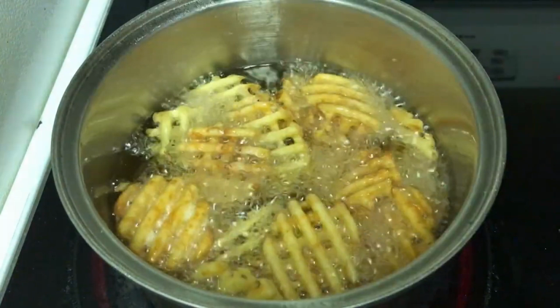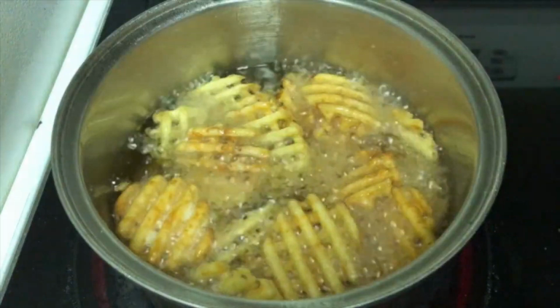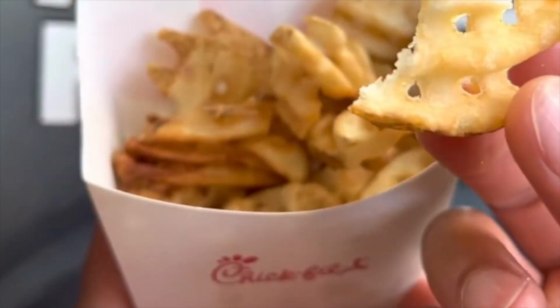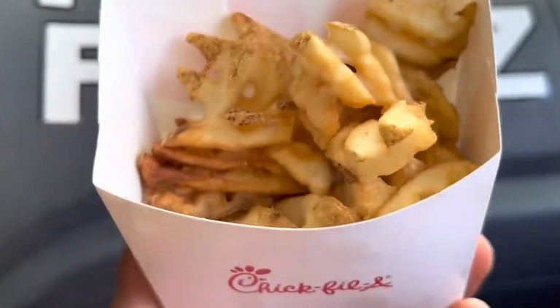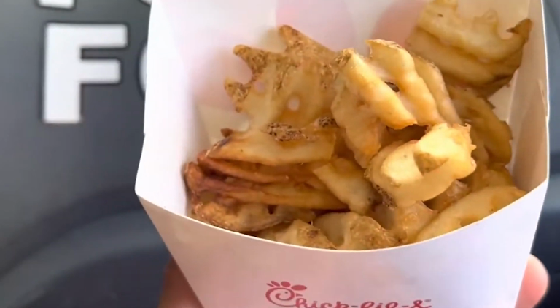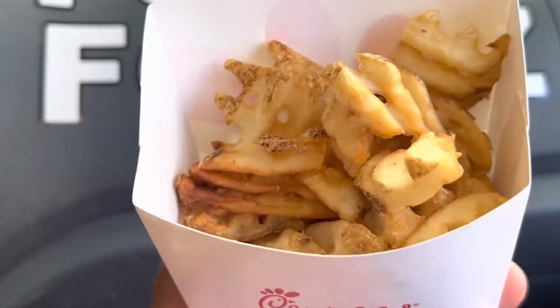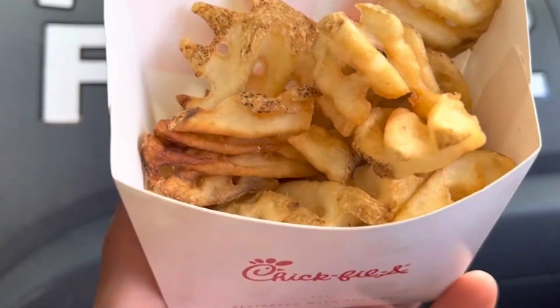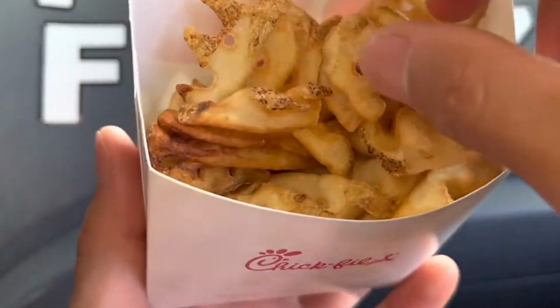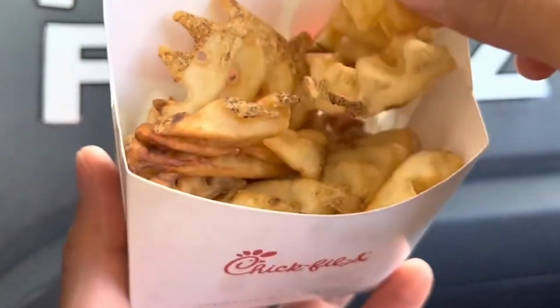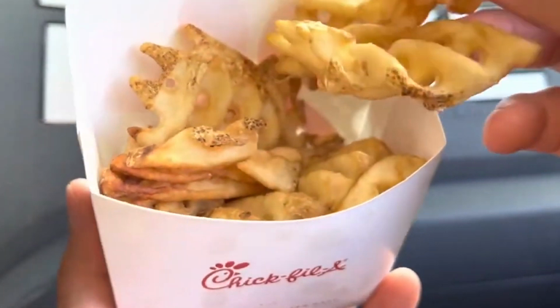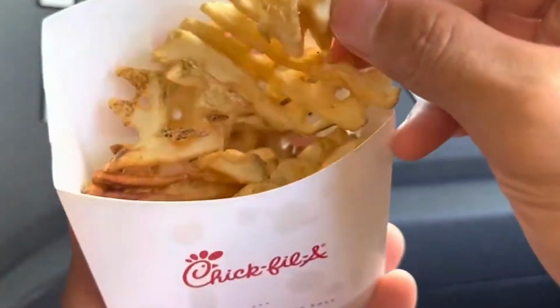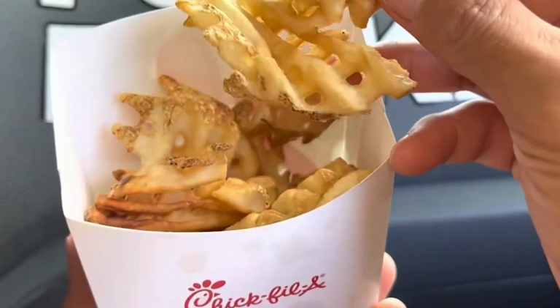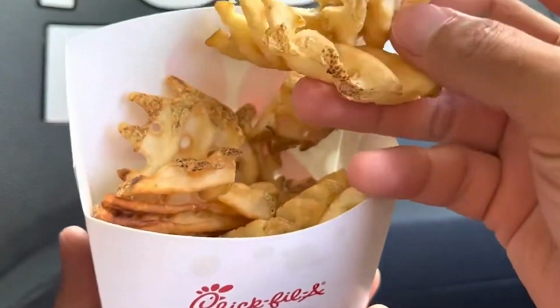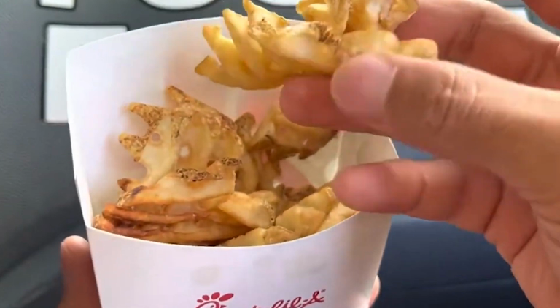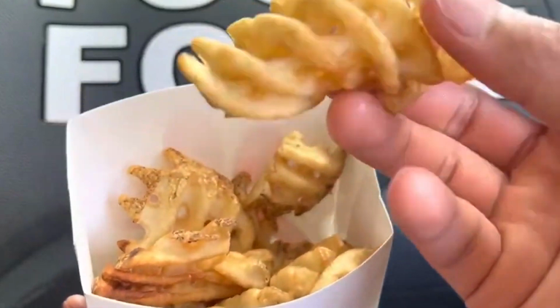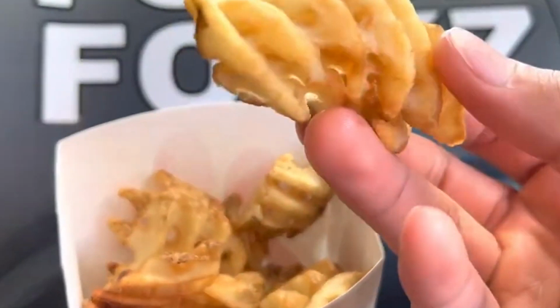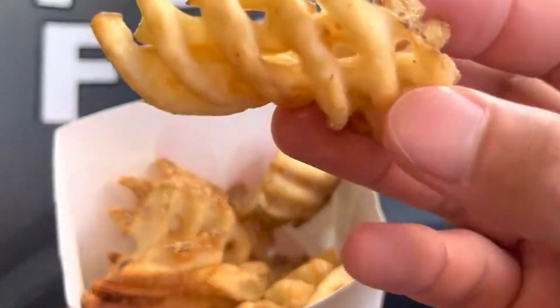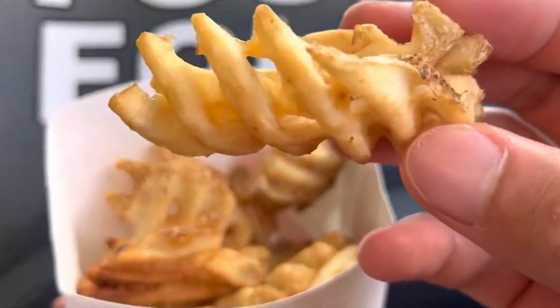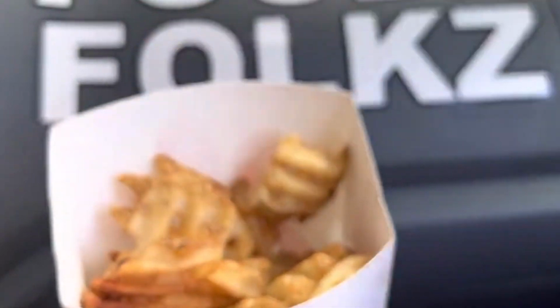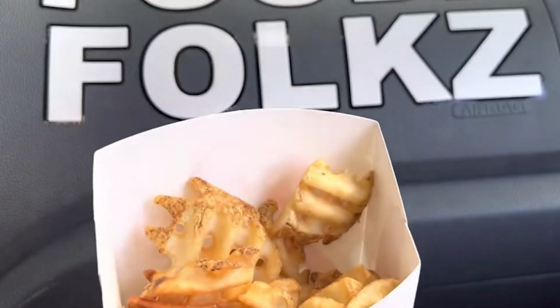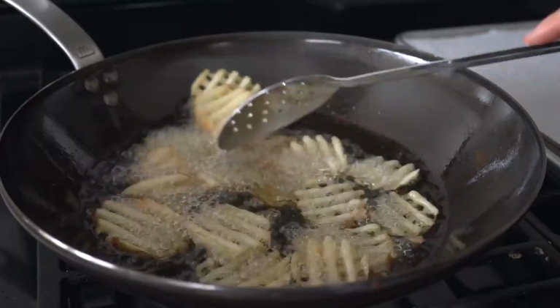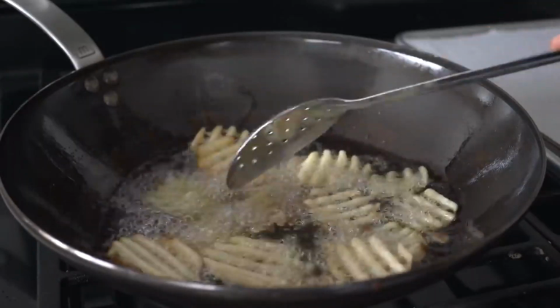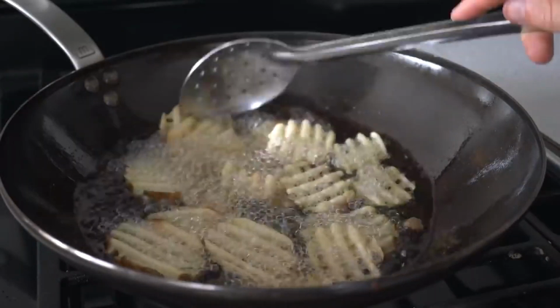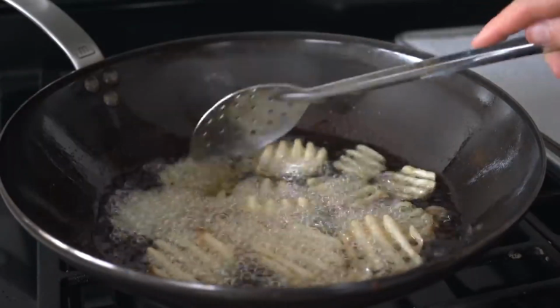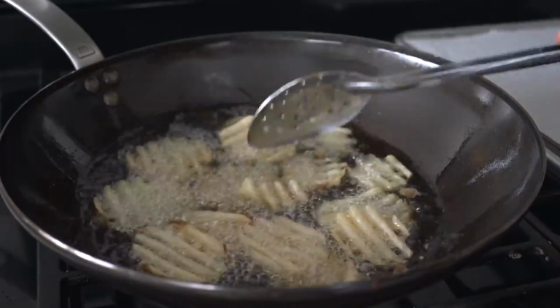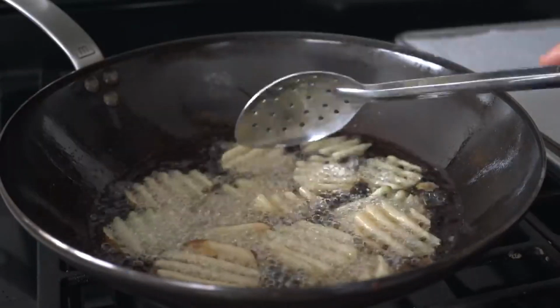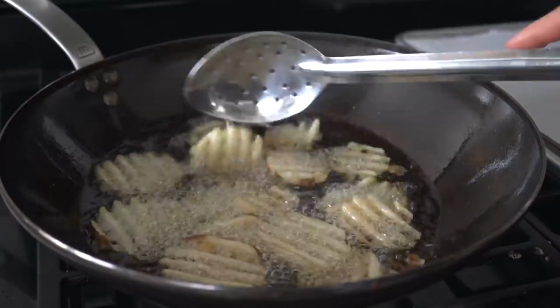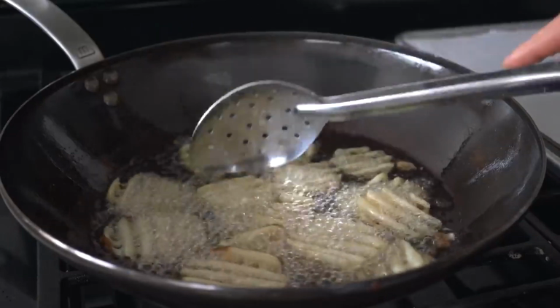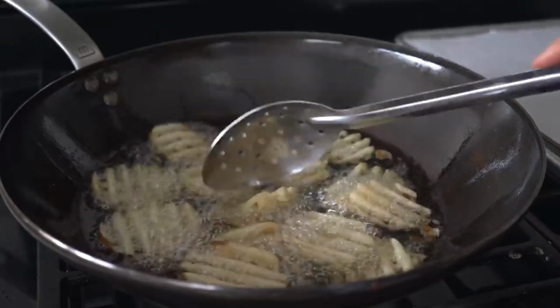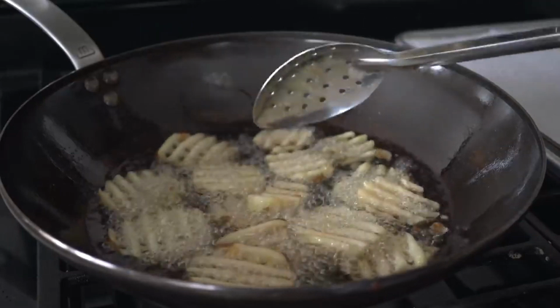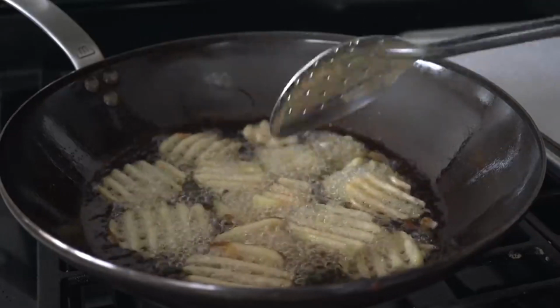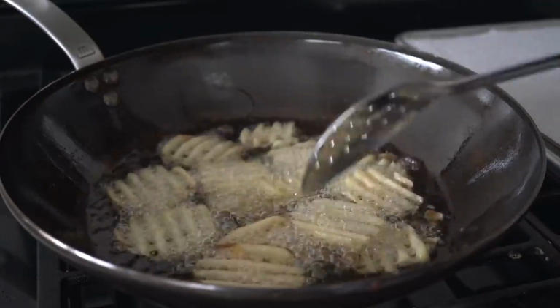But the journey of Chick-fil-A's fries isn't over yet. There's a final touch that transforms these golden potato wafers into the irresistible side dish we know and love. It involves two precise pumps of a special ingredient — what could it be, and why is the technique so exact?